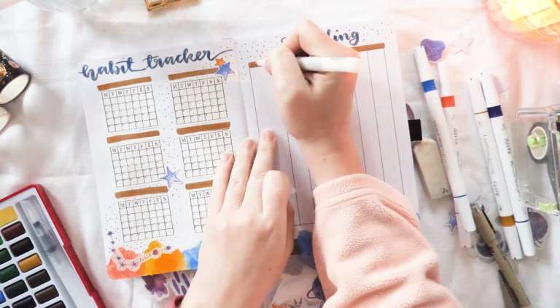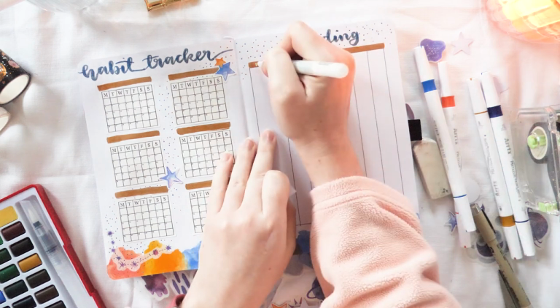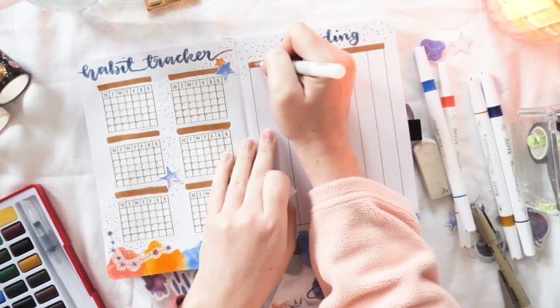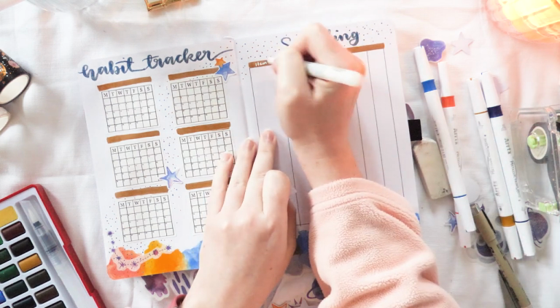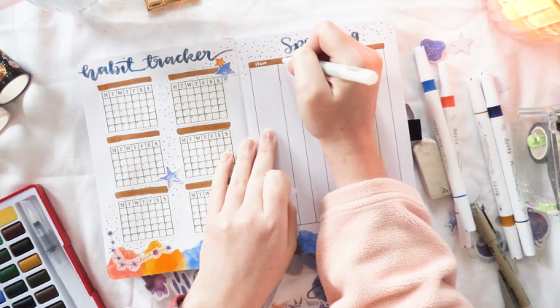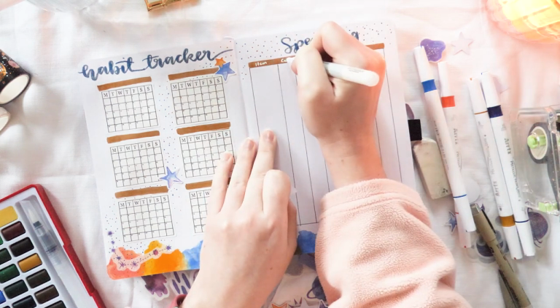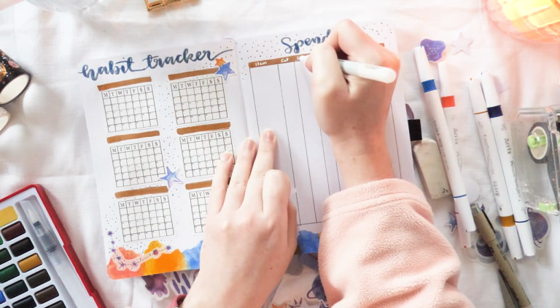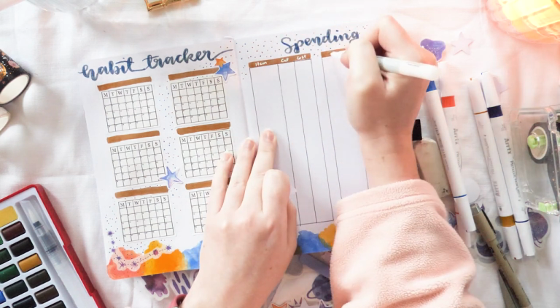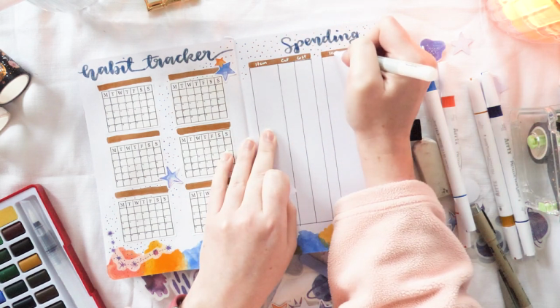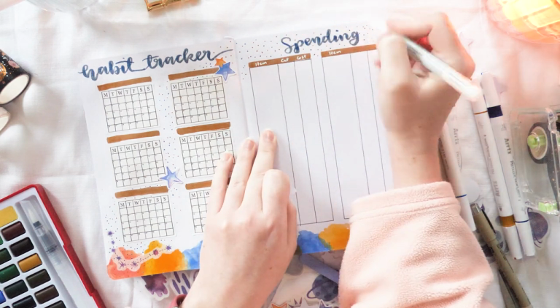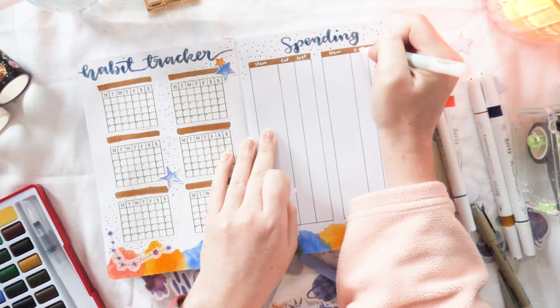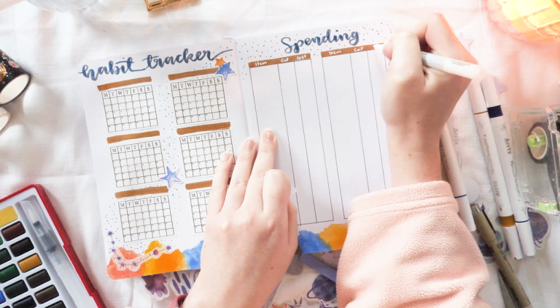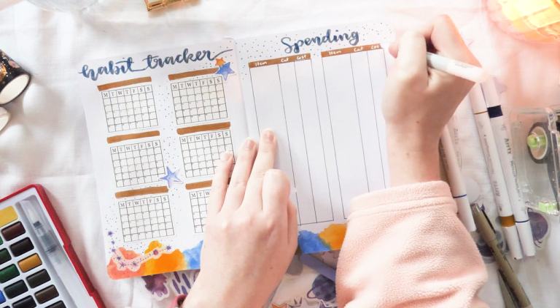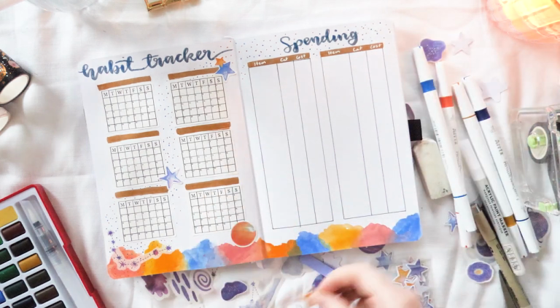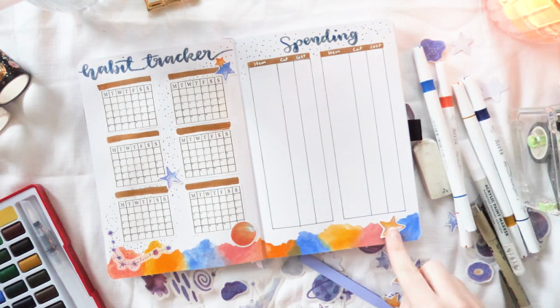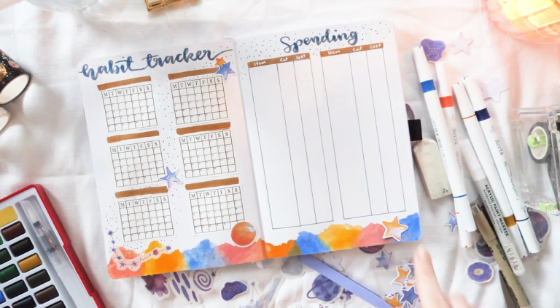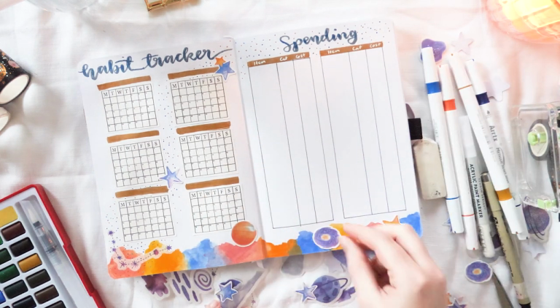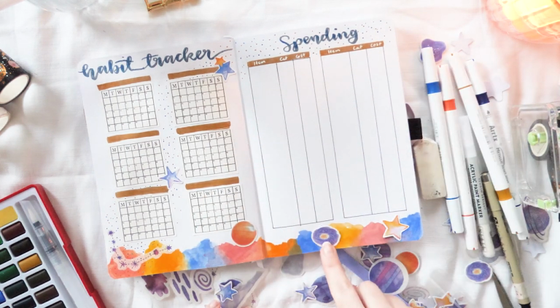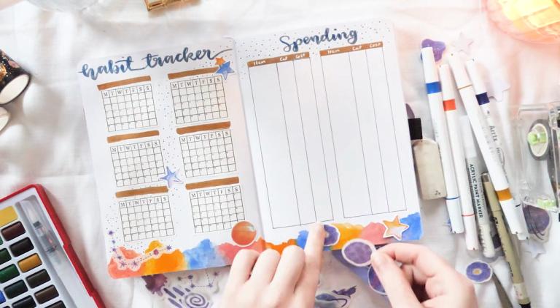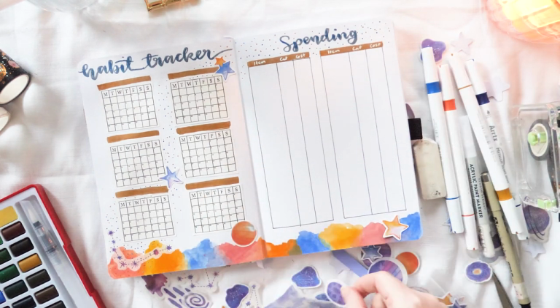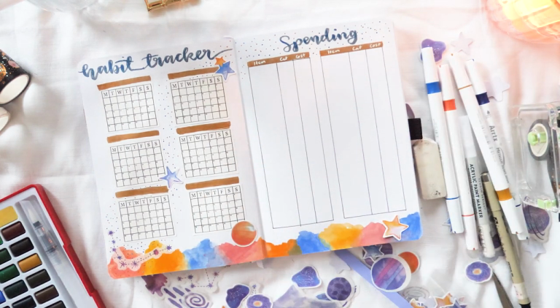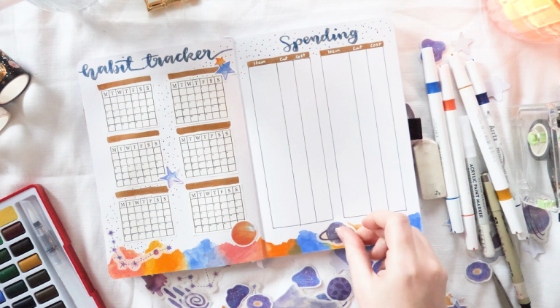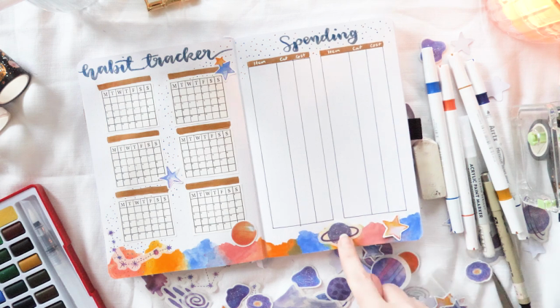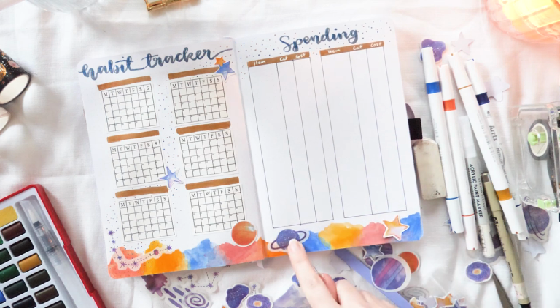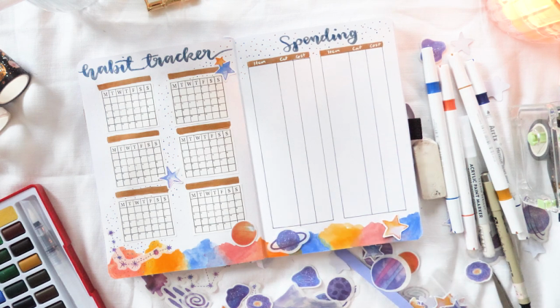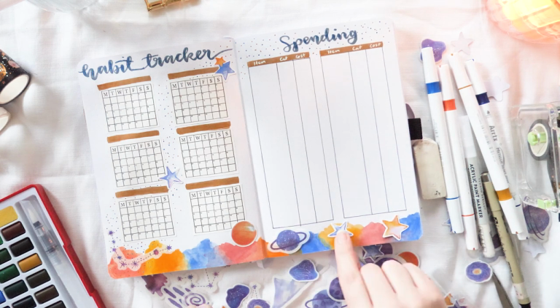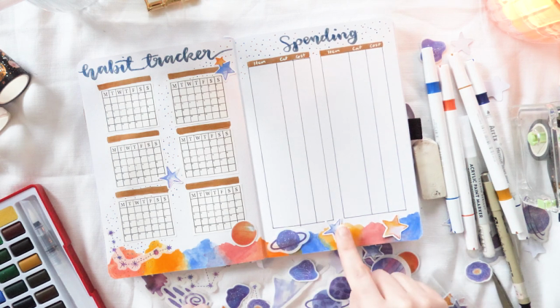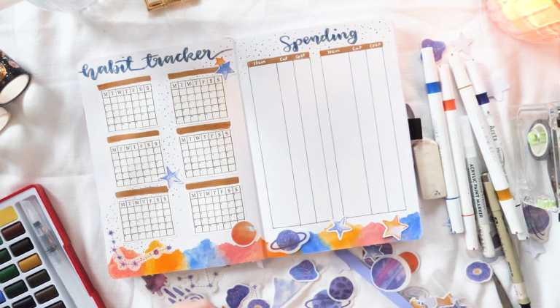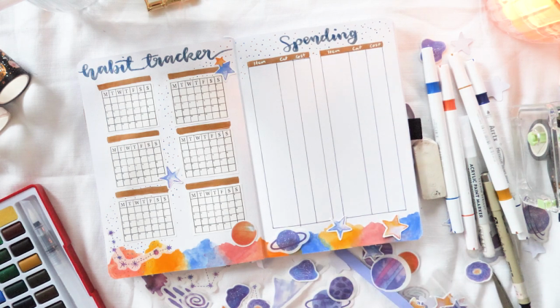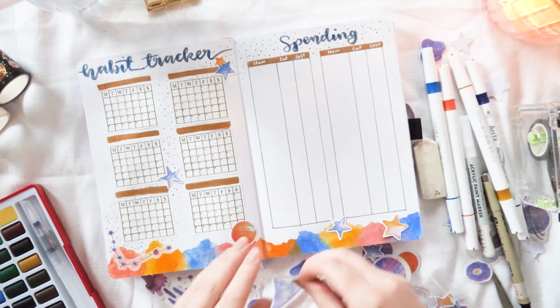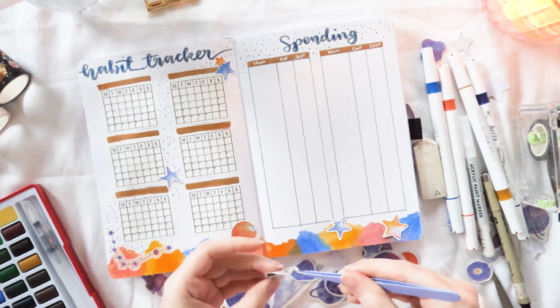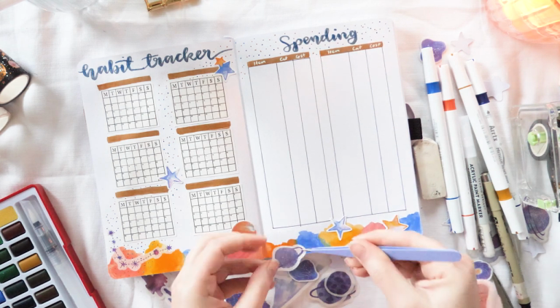The white paint pen I'm using here is not from the Art X set — they didn't have a white metallic pen, which kind of makes sense. I'm using one from my Peter Porpa Press set, which is my go-to white paint pen. I actually think it's better than the Posca.